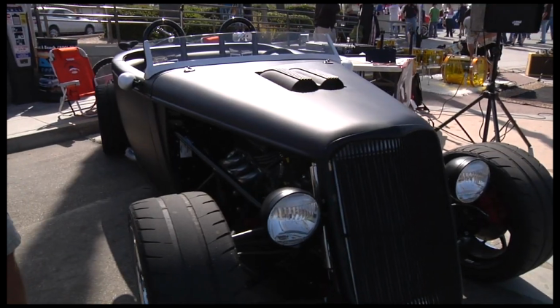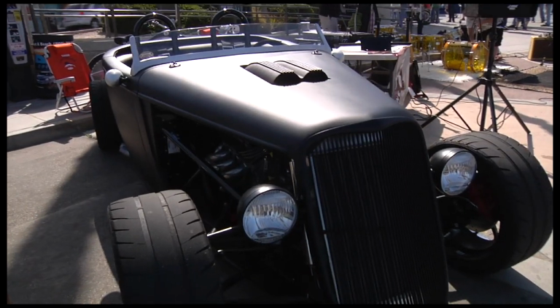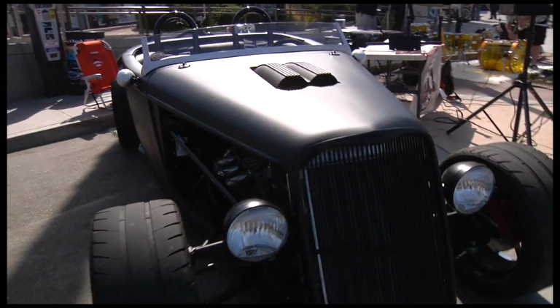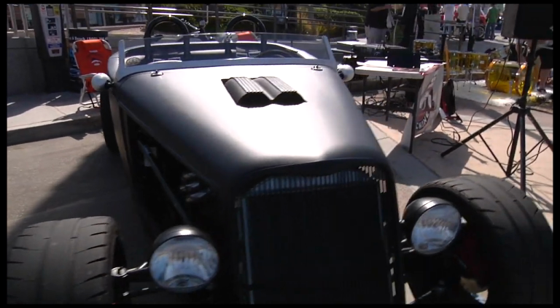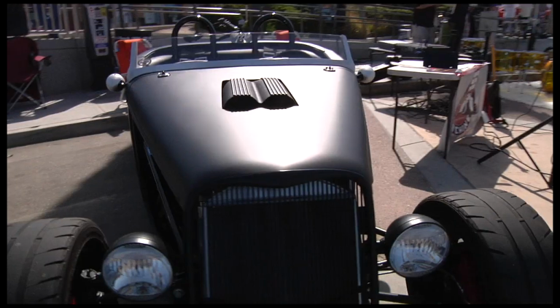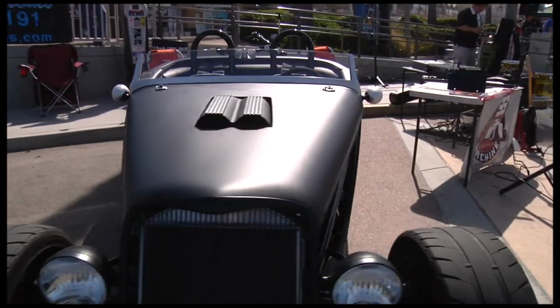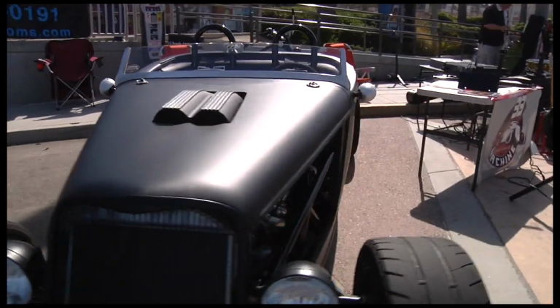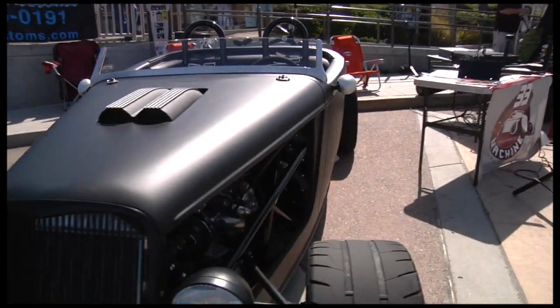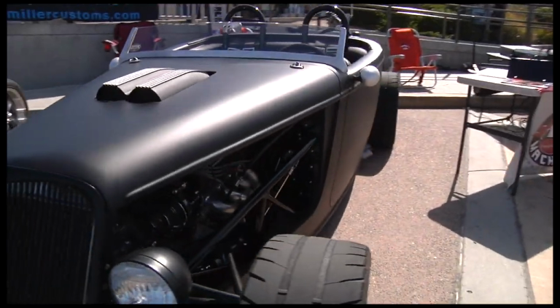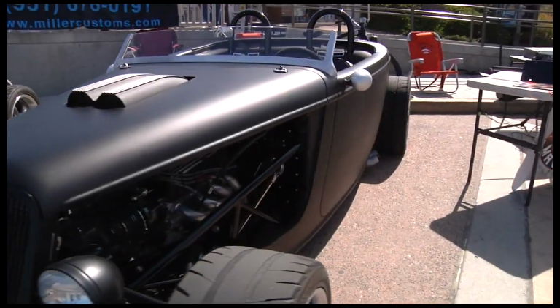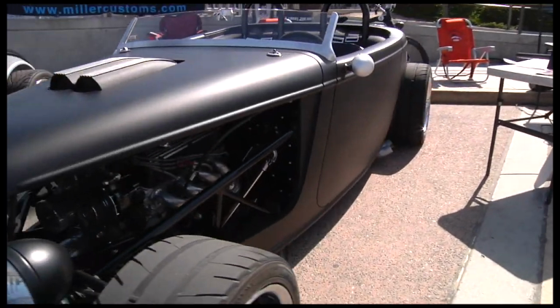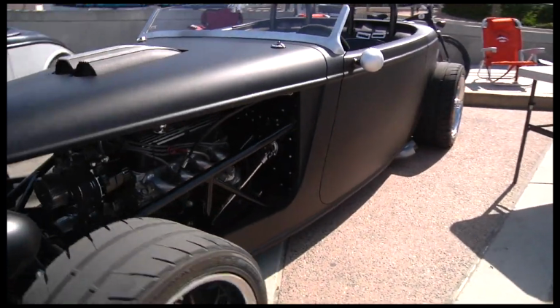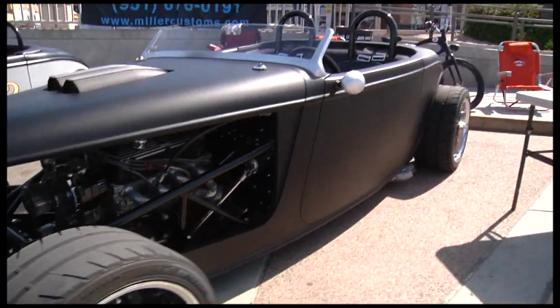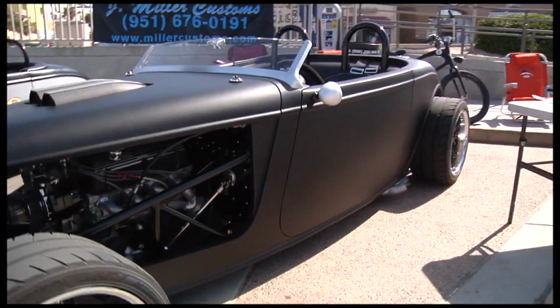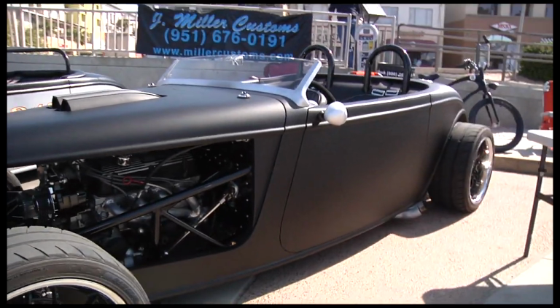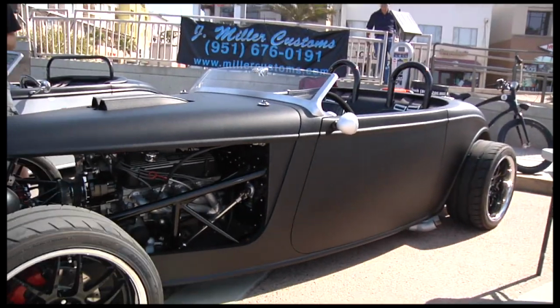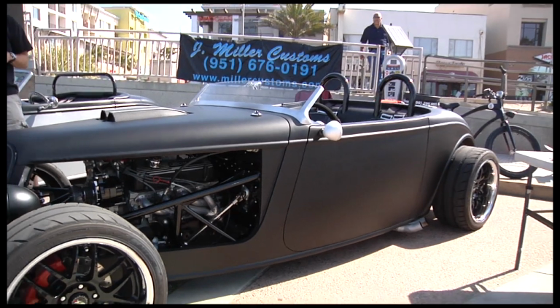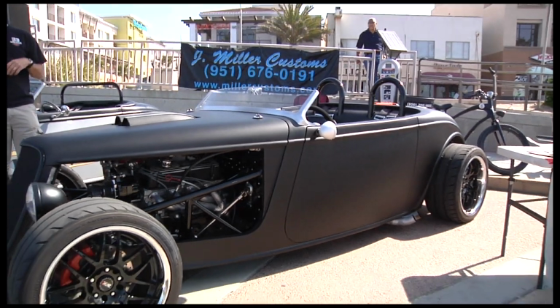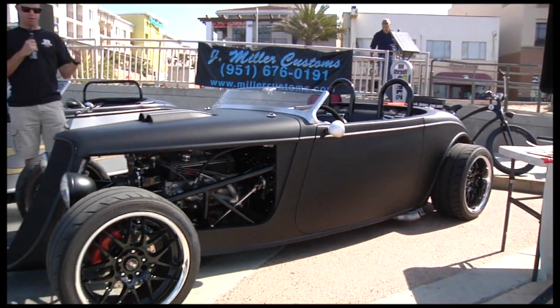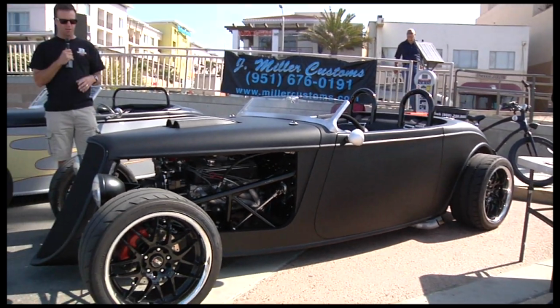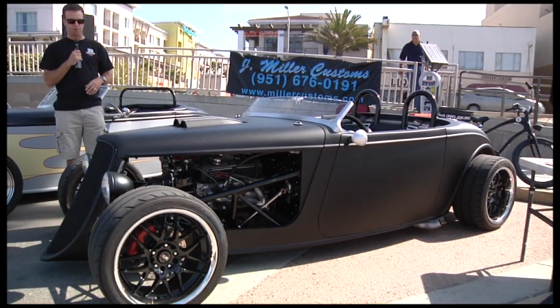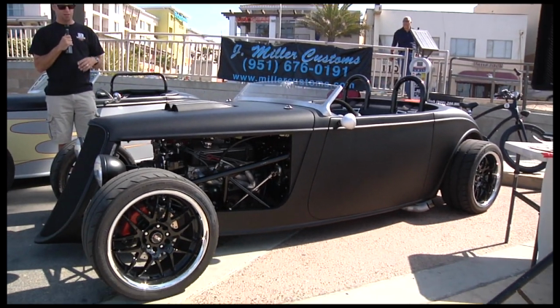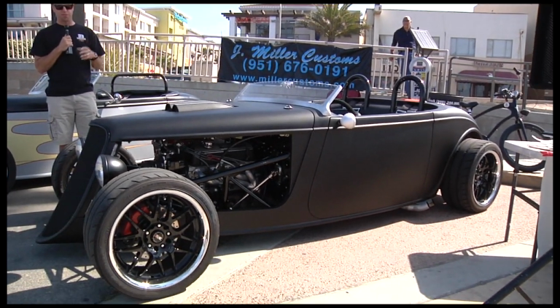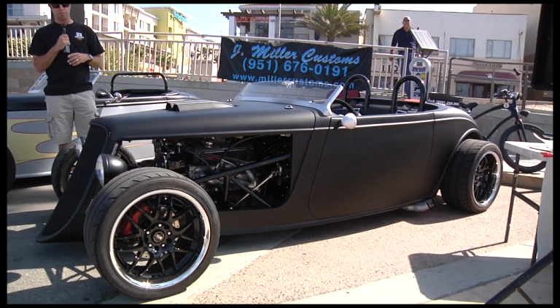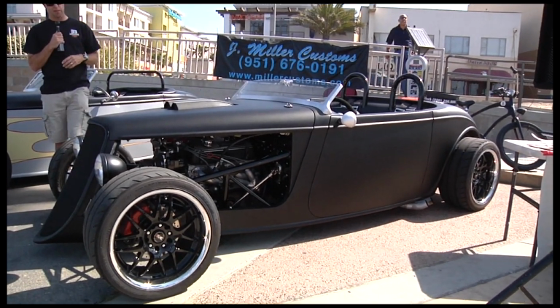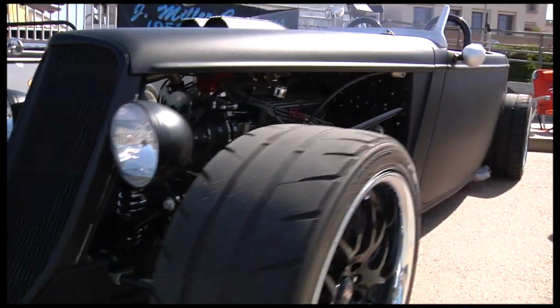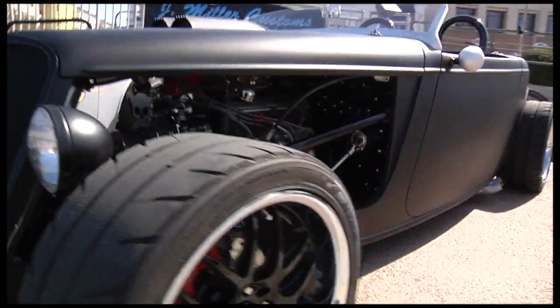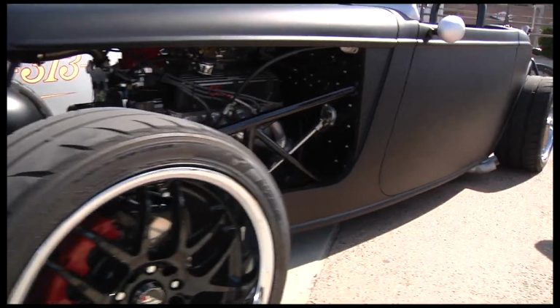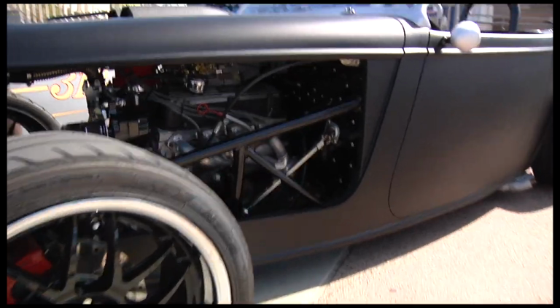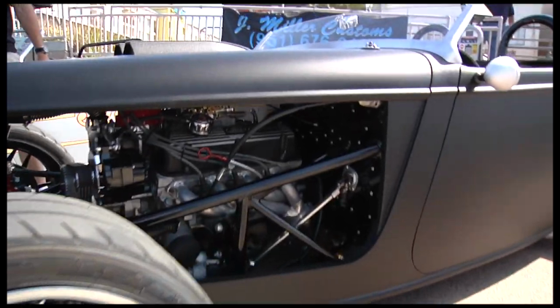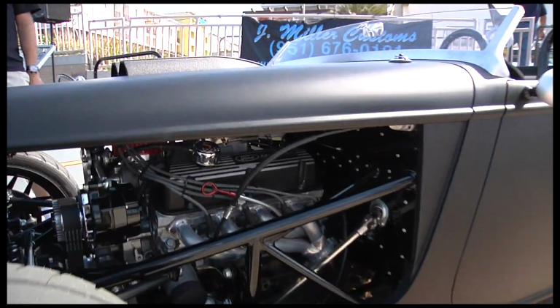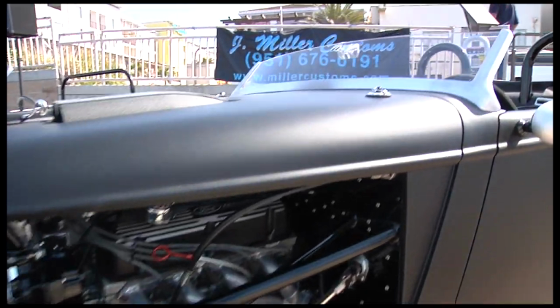The car went together fairly easy. I think a lot of people have some issues with fiberglass parts fitting up, but to be honest, if you square it up at the firewall and build forward and get everything squared, it's really not too bad.